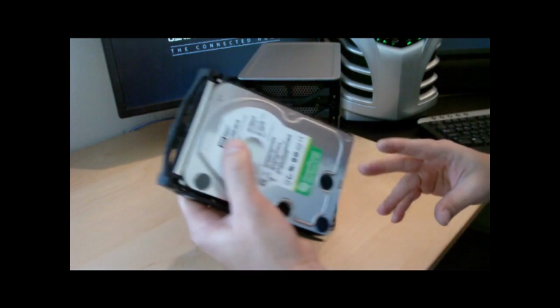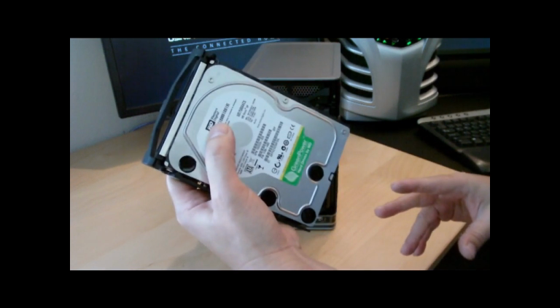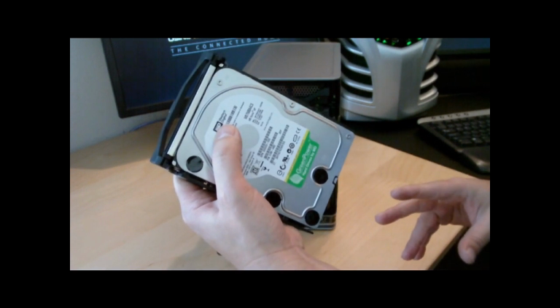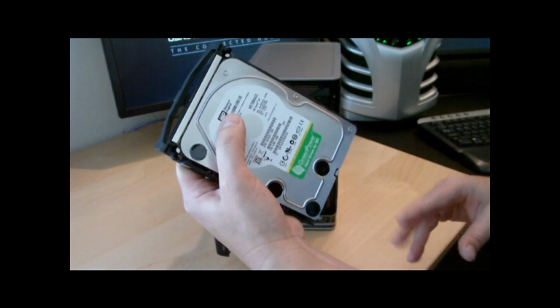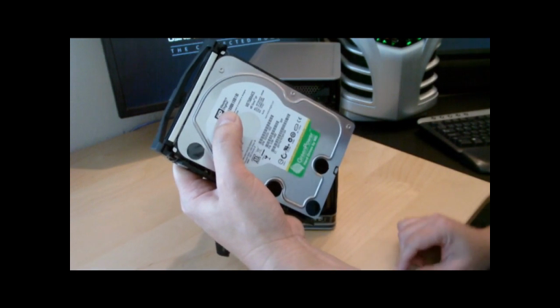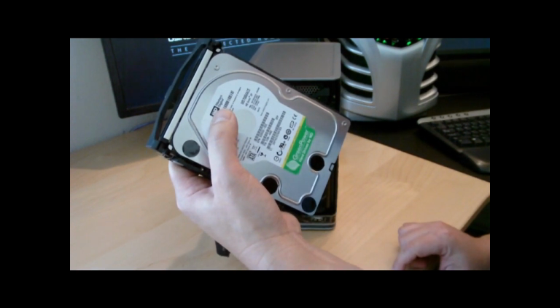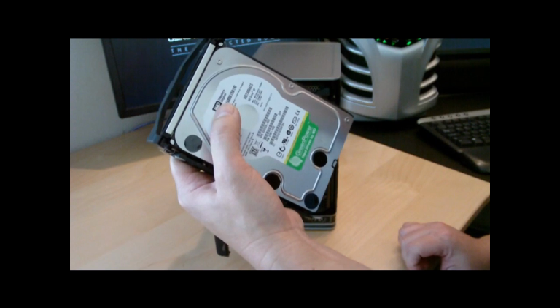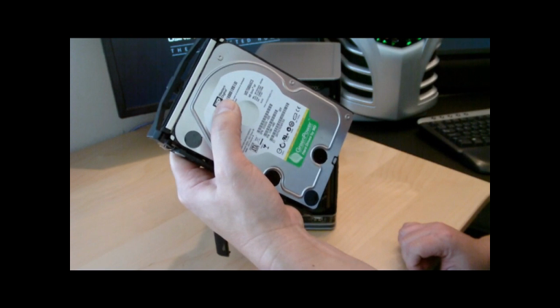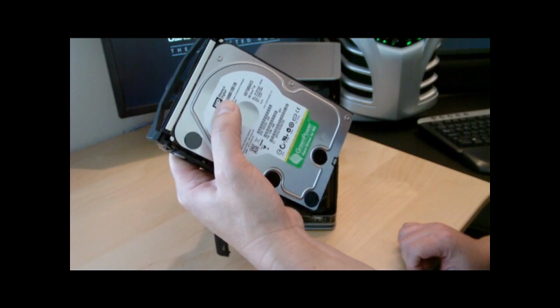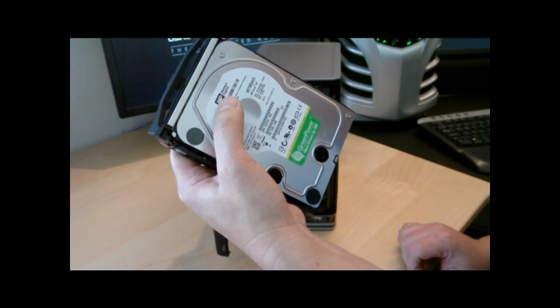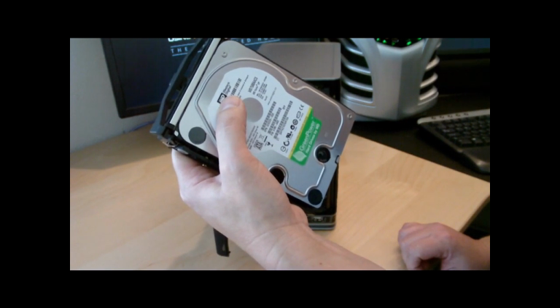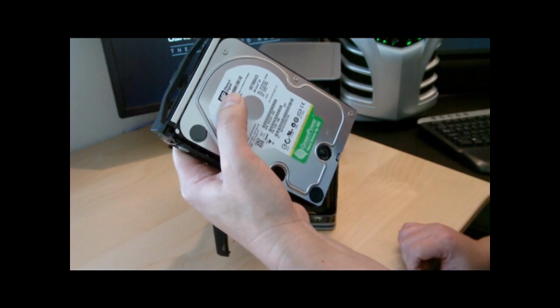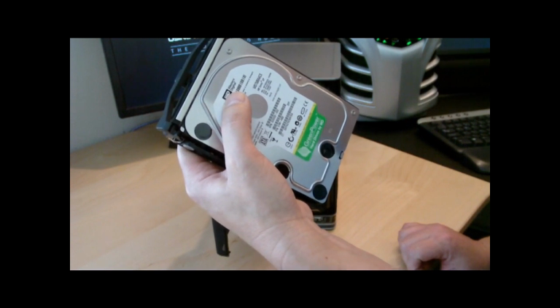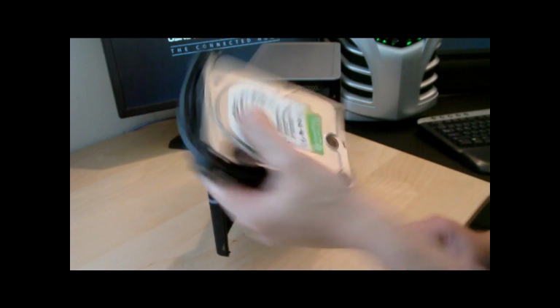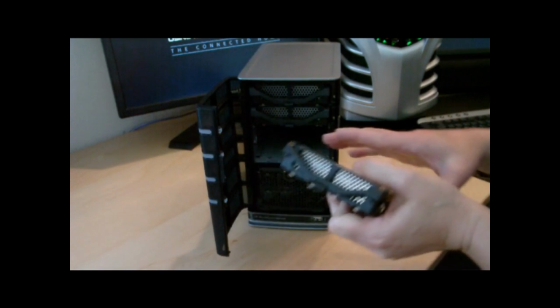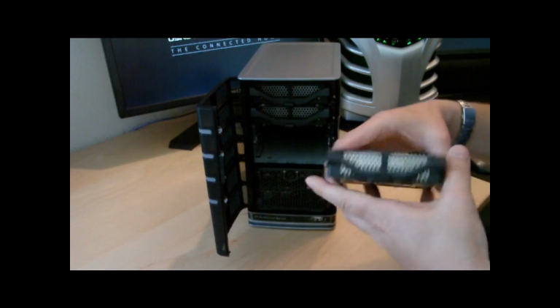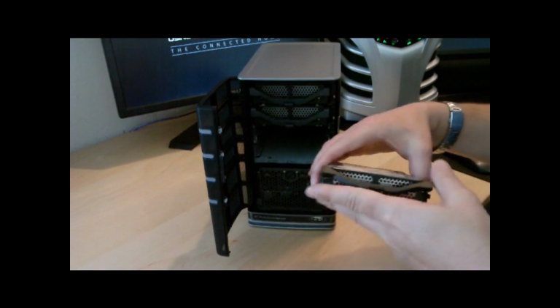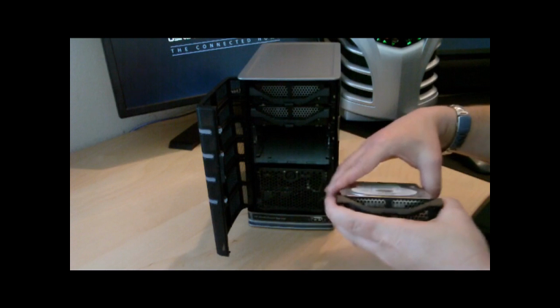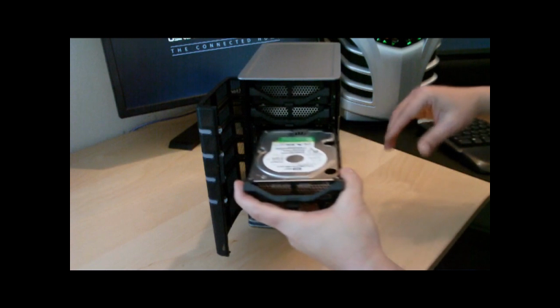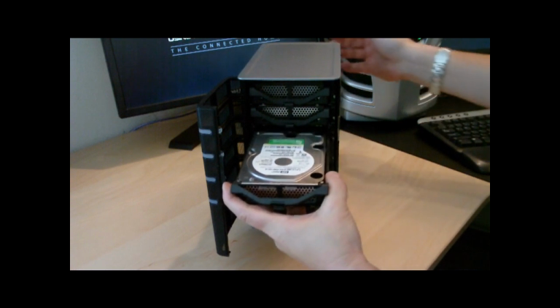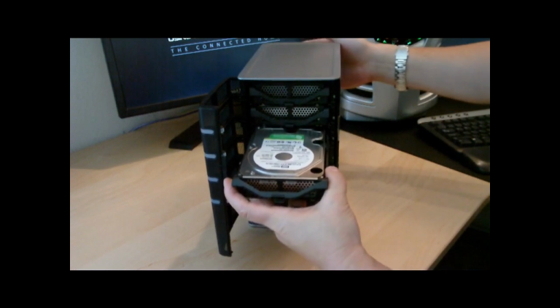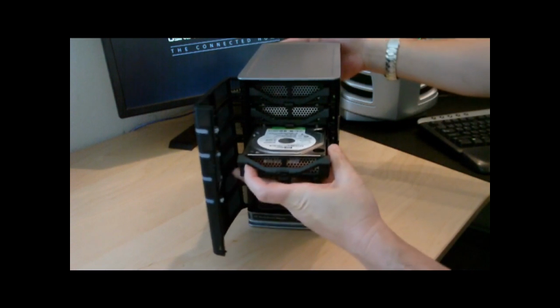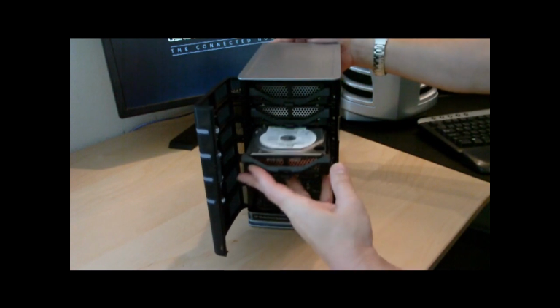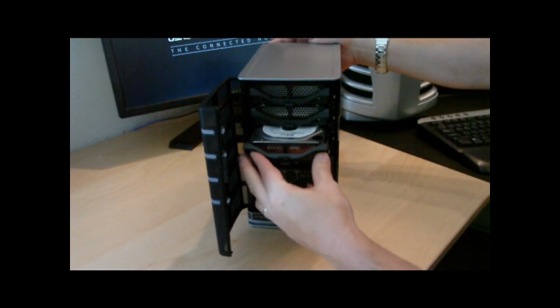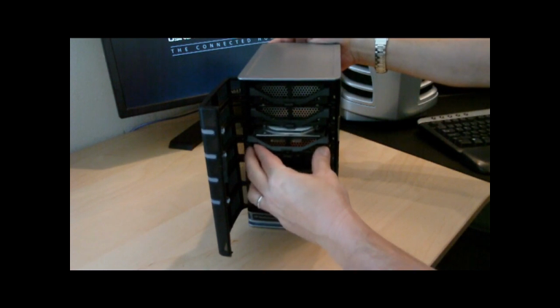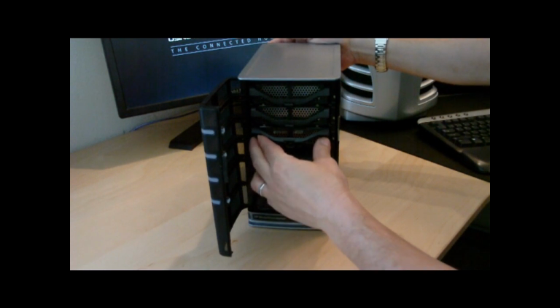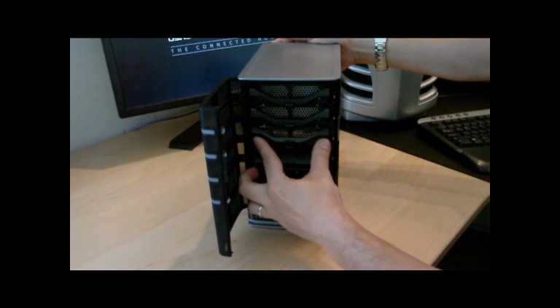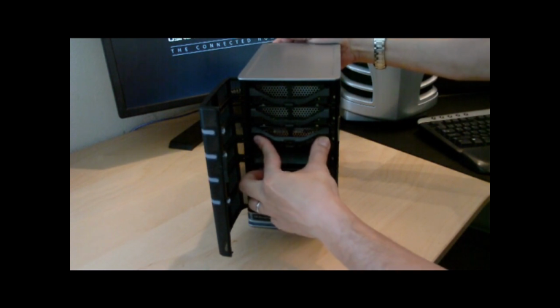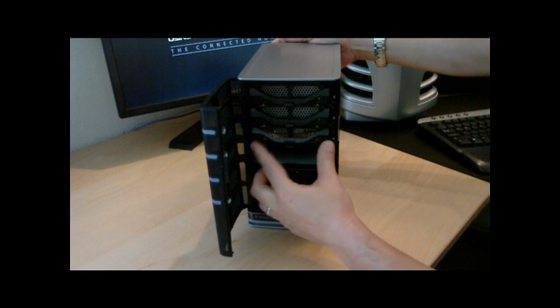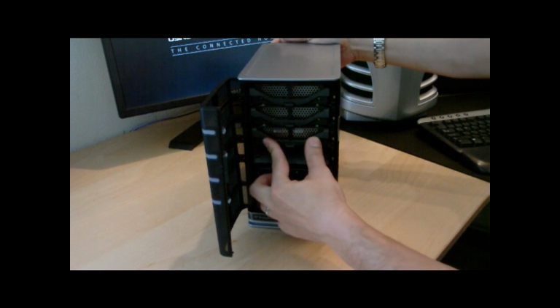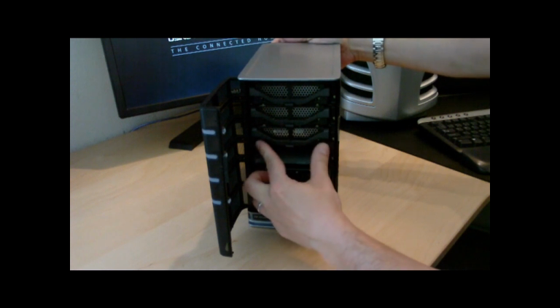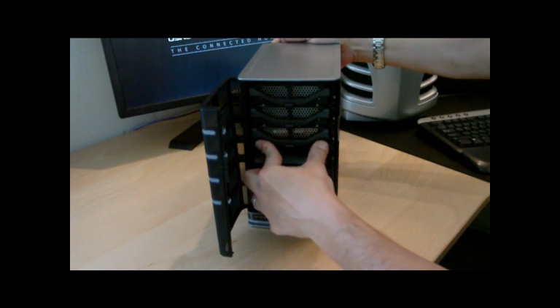We have one of the drives here — I went with the WD Green drives from Western Digital. This is a 750 gigabyte. They run really well, really quiet, and very little watt usage. It slides in and then clicks down.